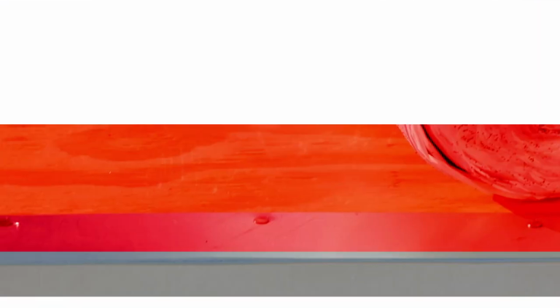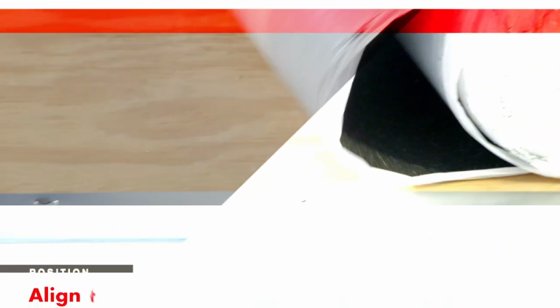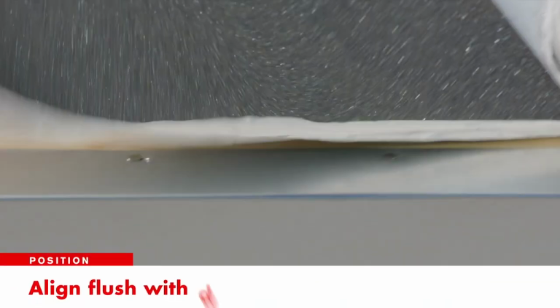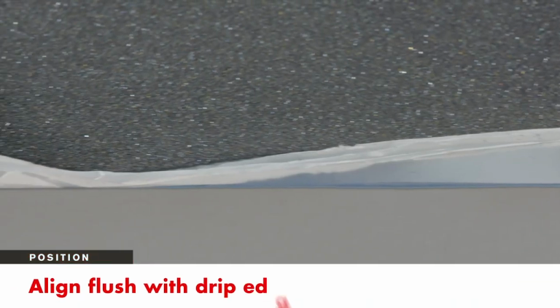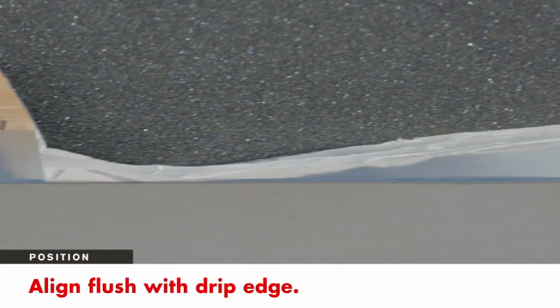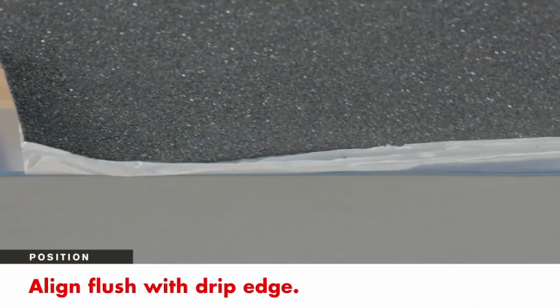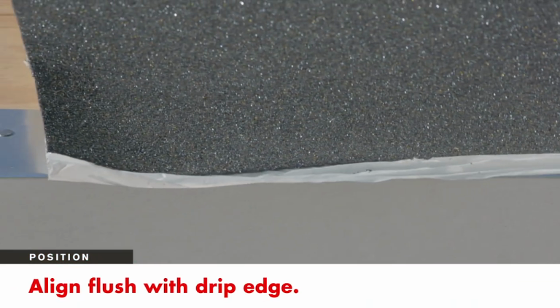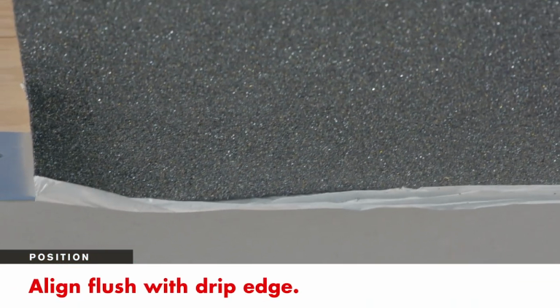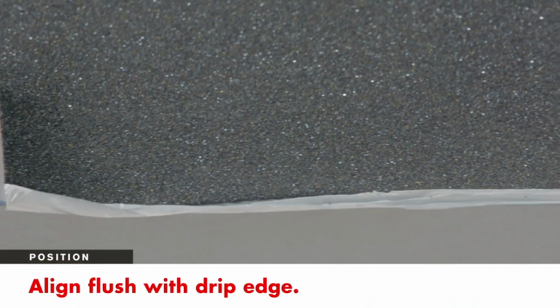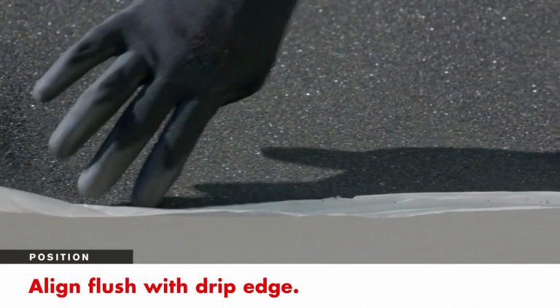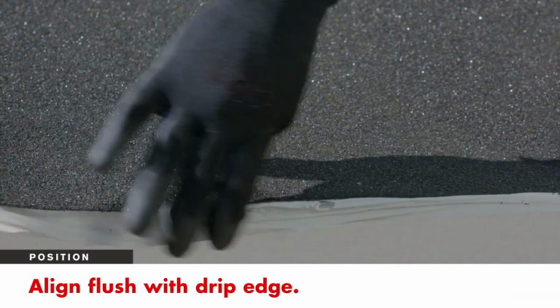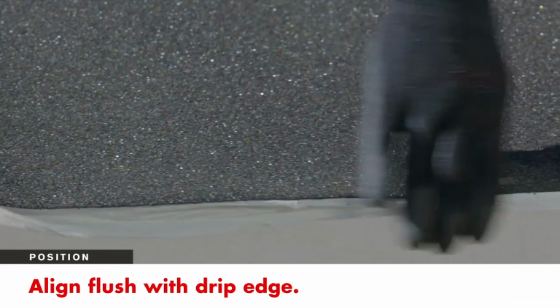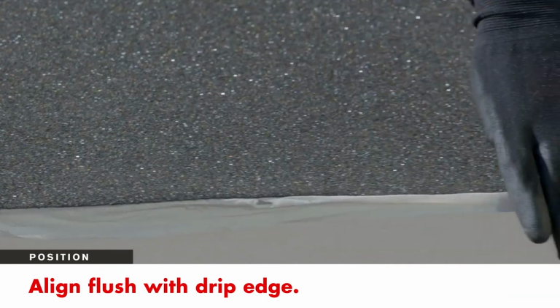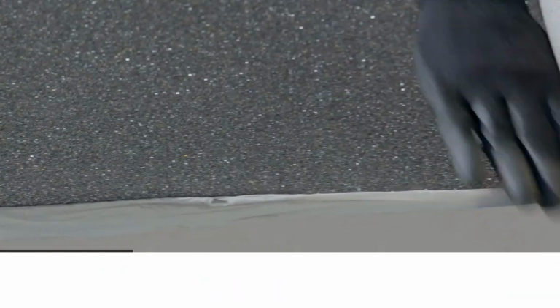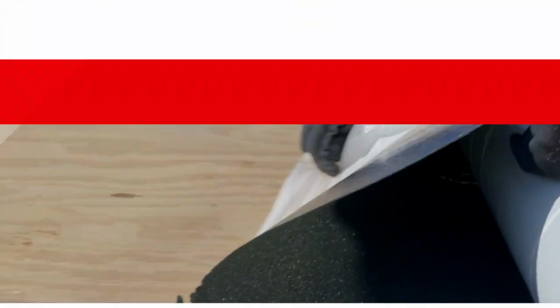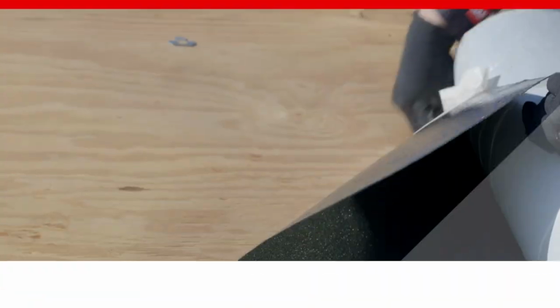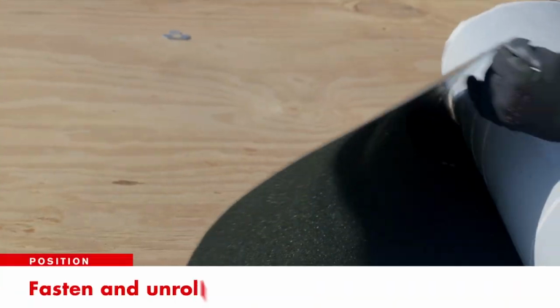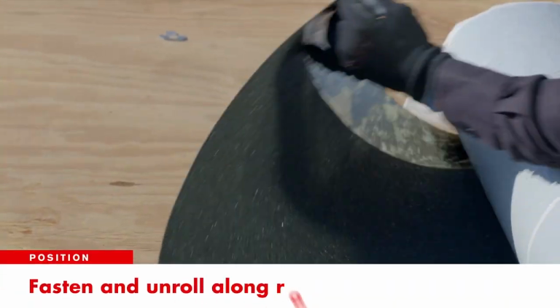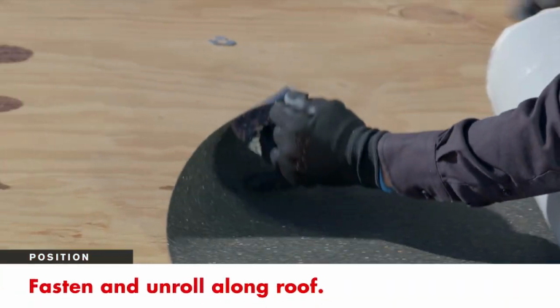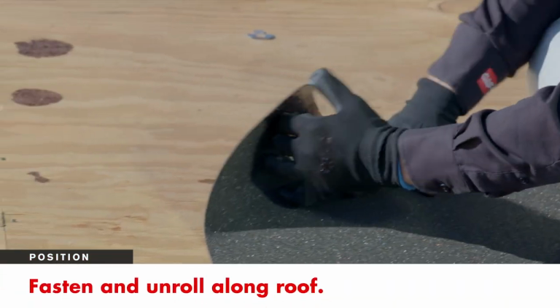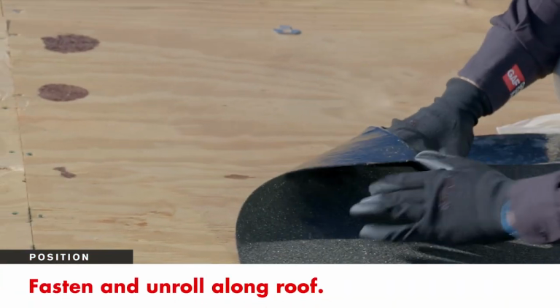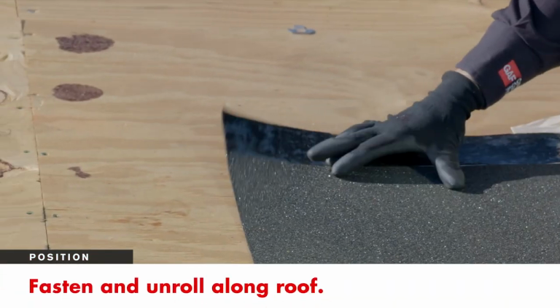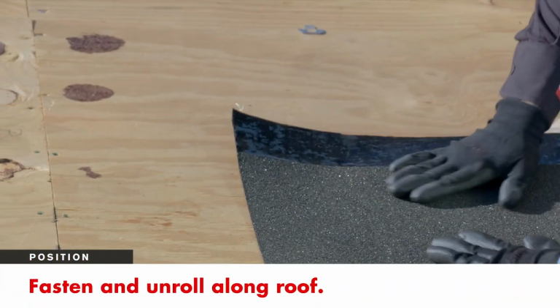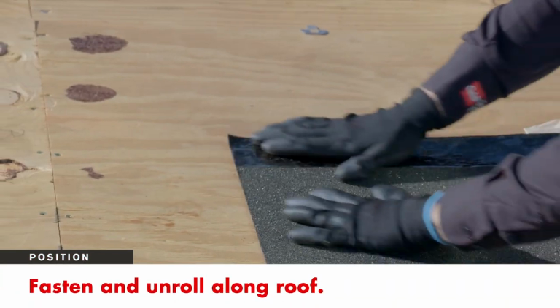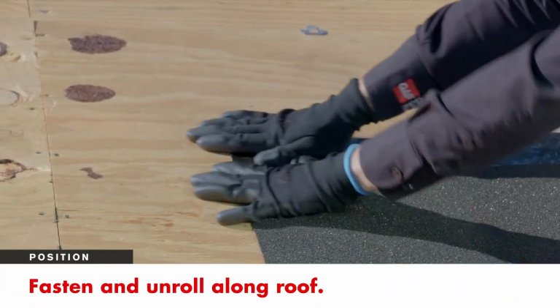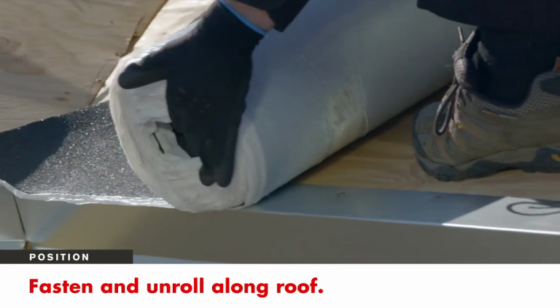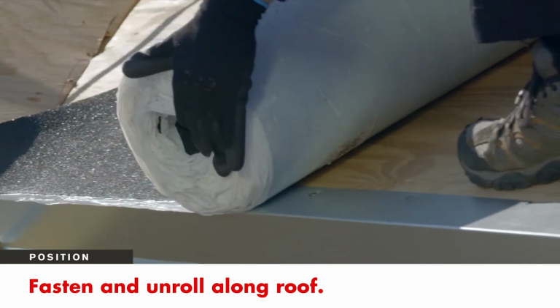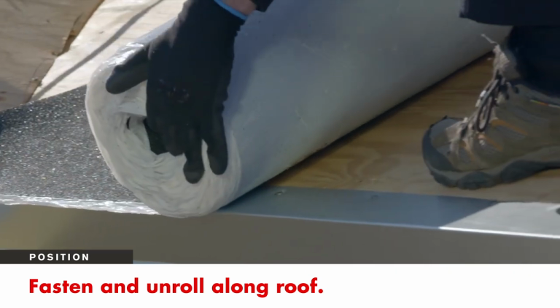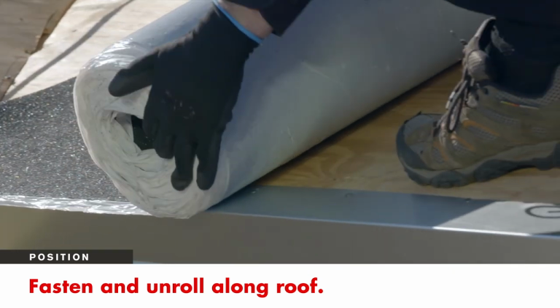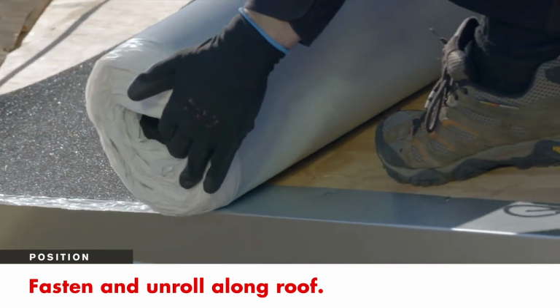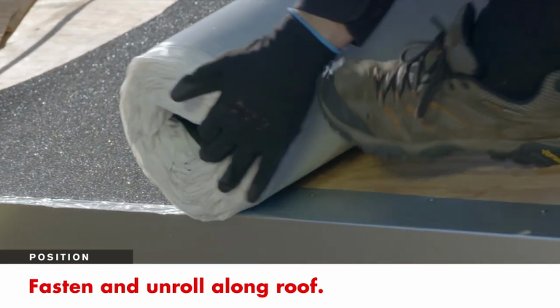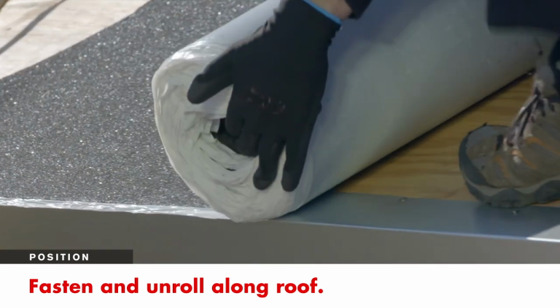To begin, align the edge of the leak barrier flush to the drip edge. Fasten a corner to help keep the leak barrier in place. Then unroll it along the roof line.